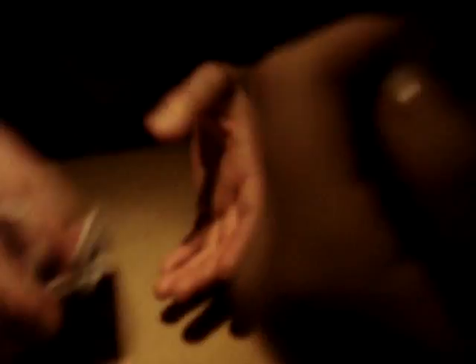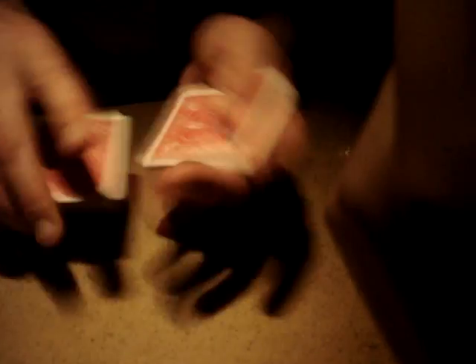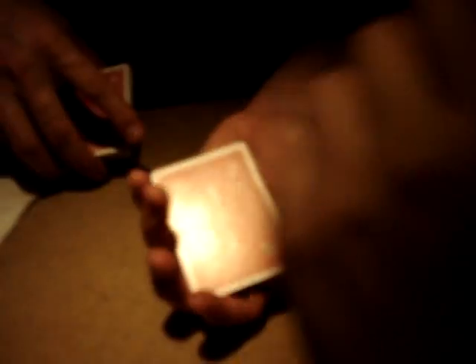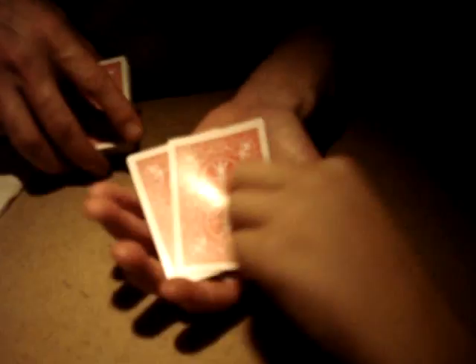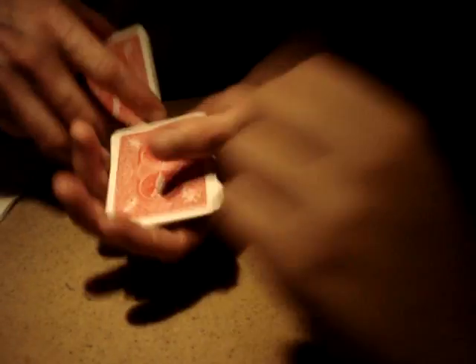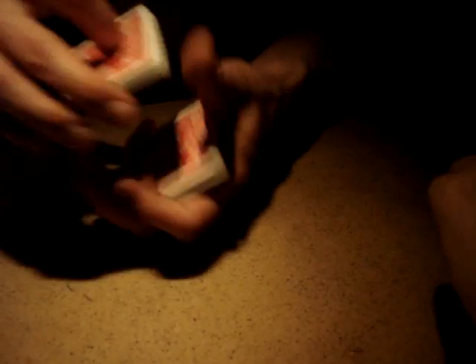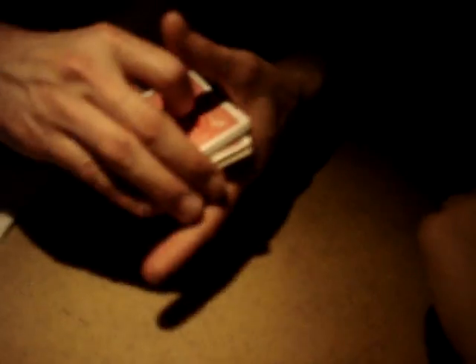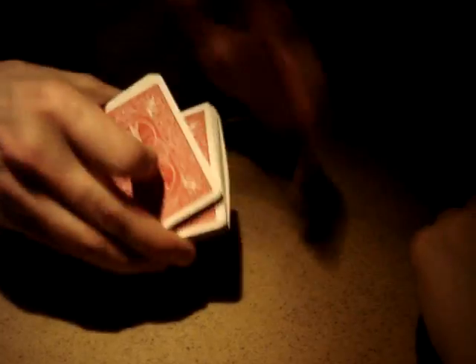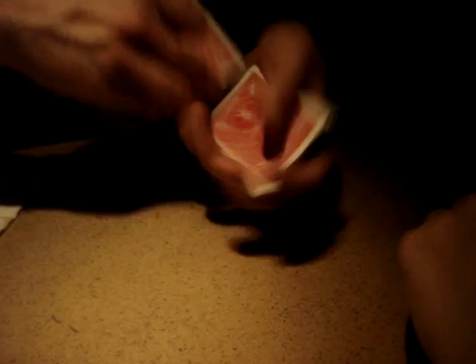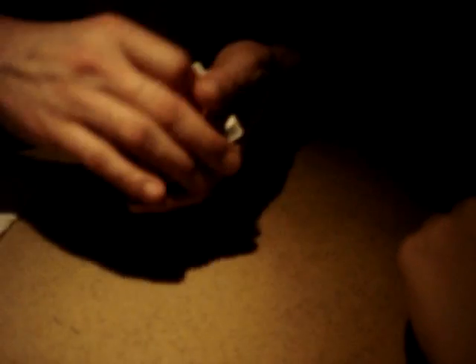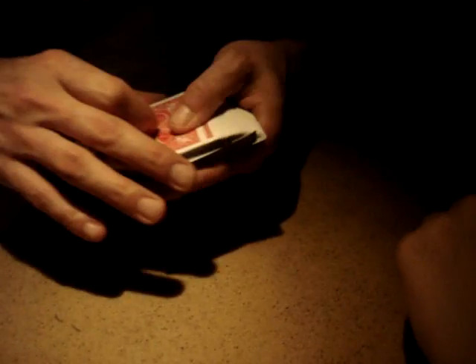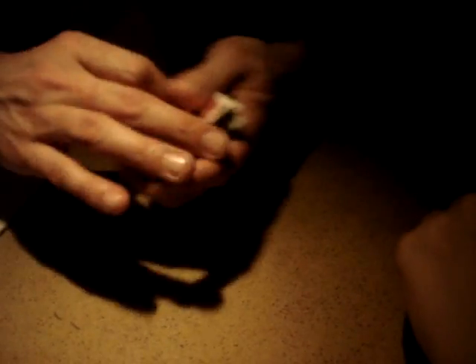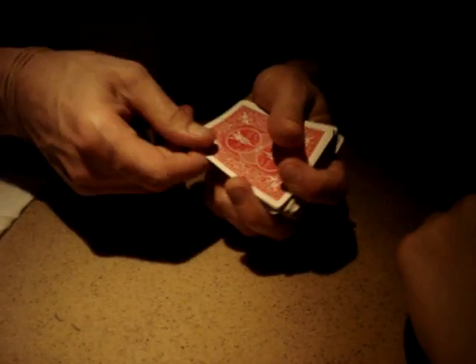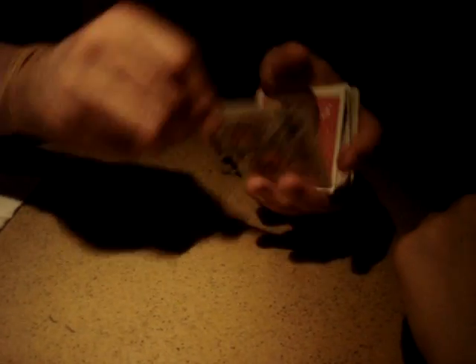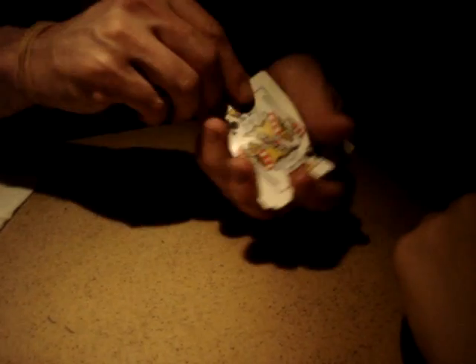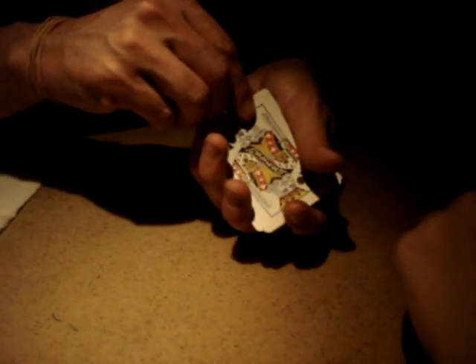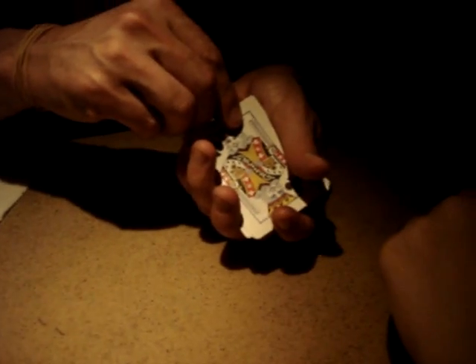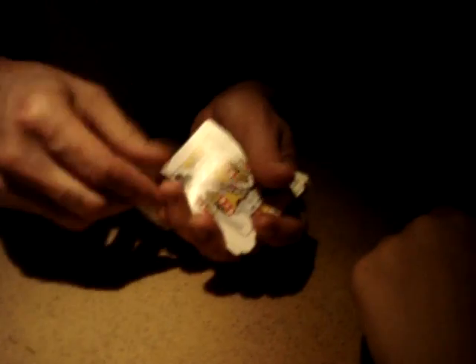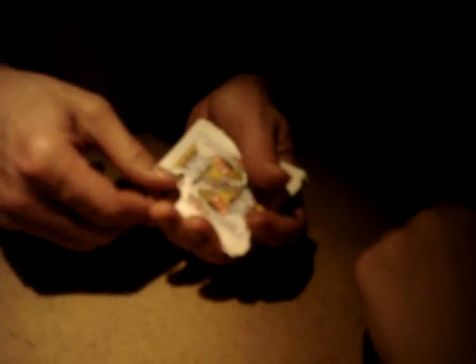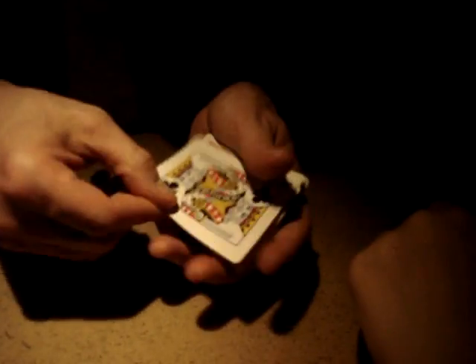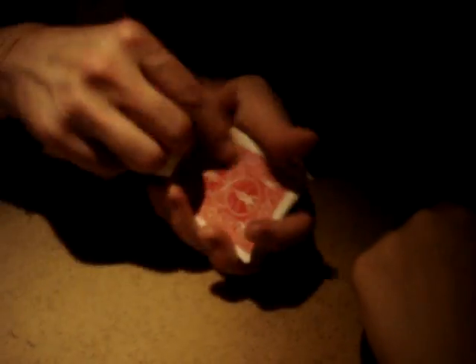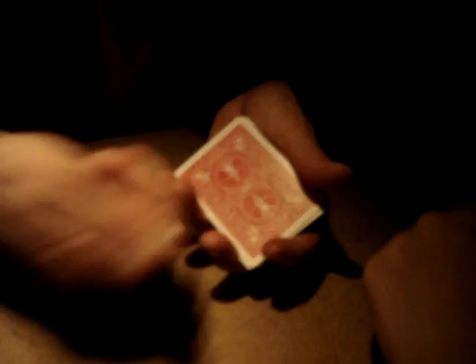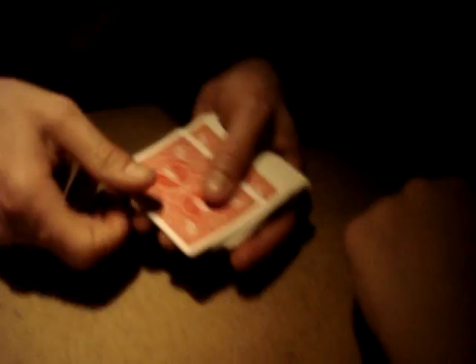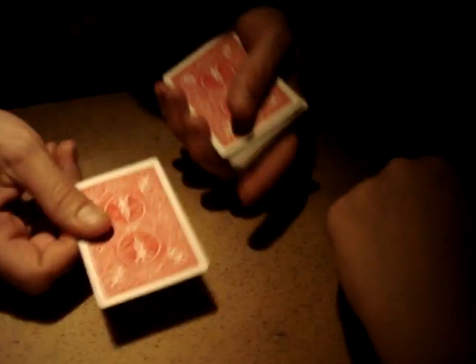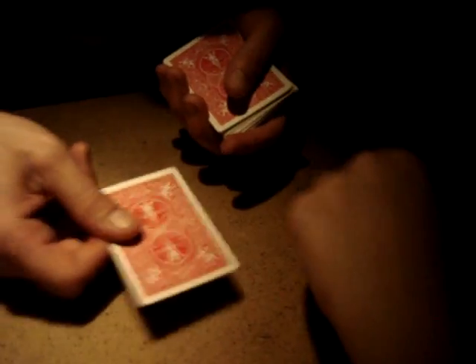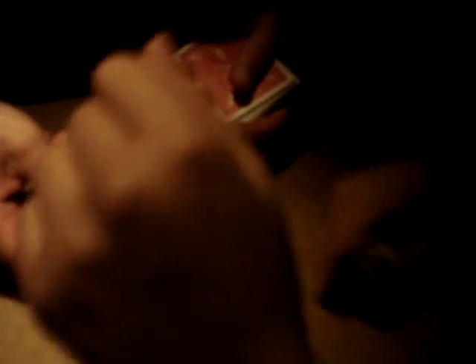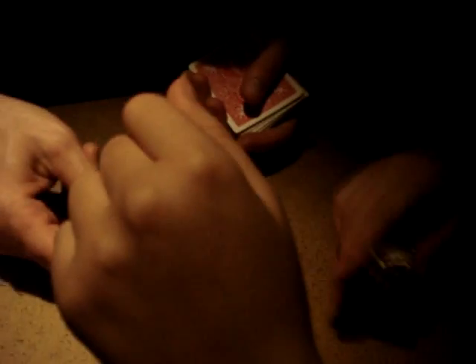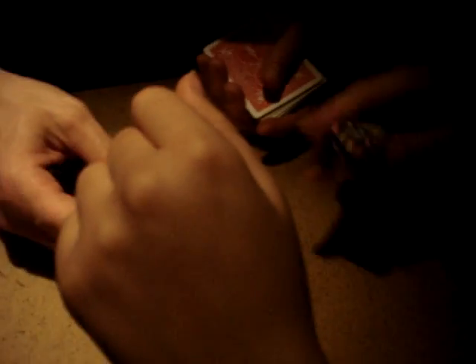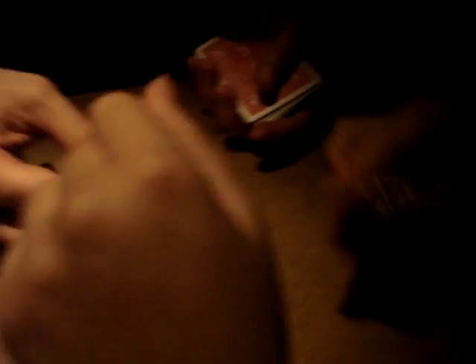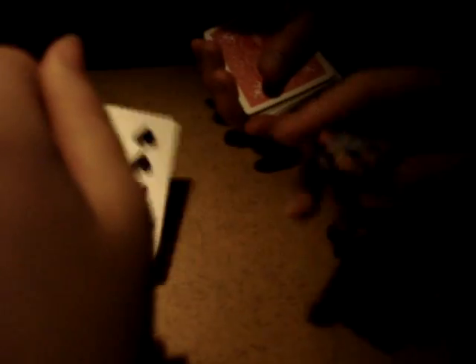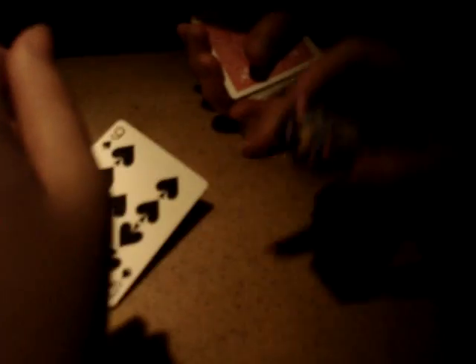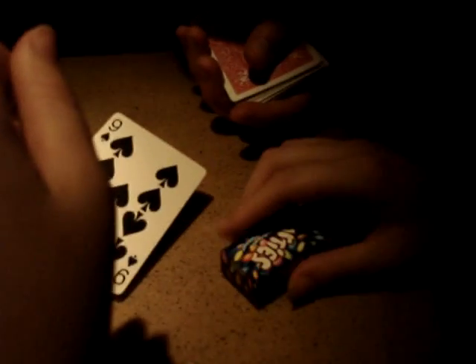Put it back right here. Cut the cards like this. Was this your card? No. Okay, I'll tell you what — shake the Smartie box out here, and it becomes your card. See?